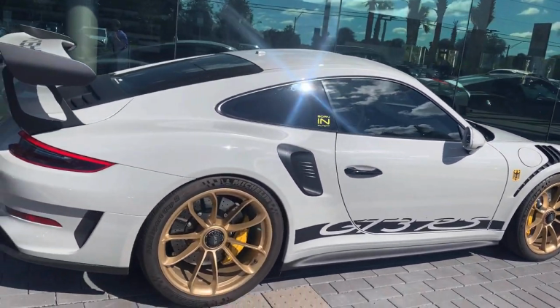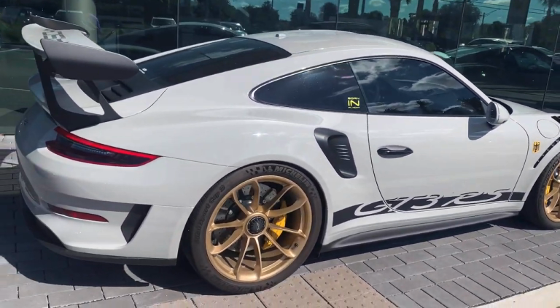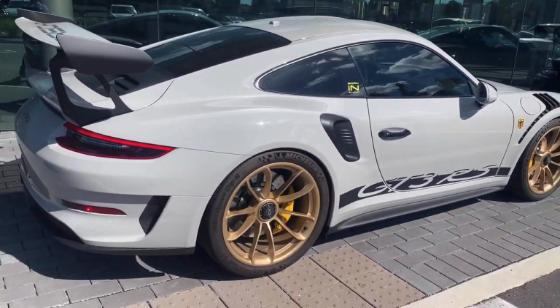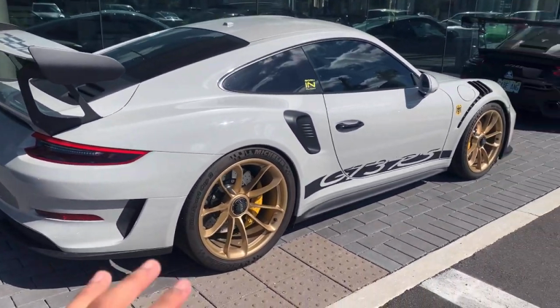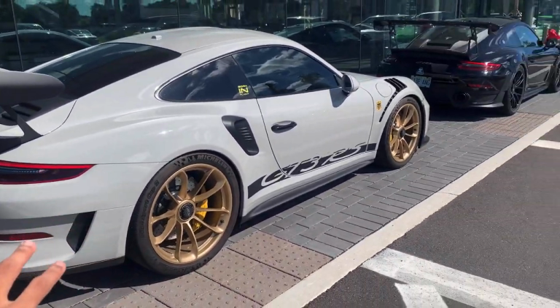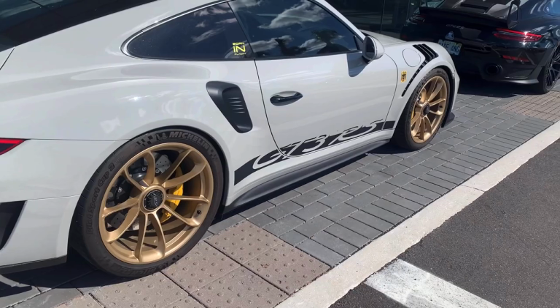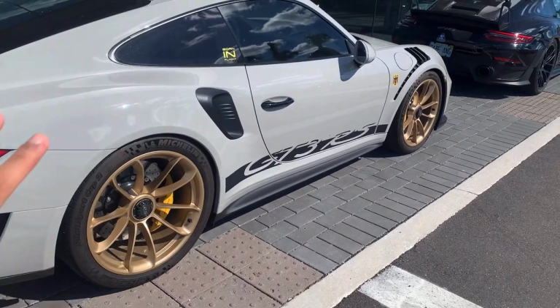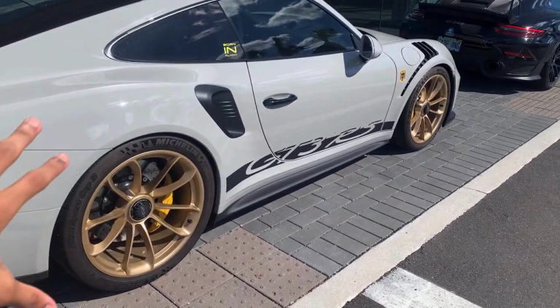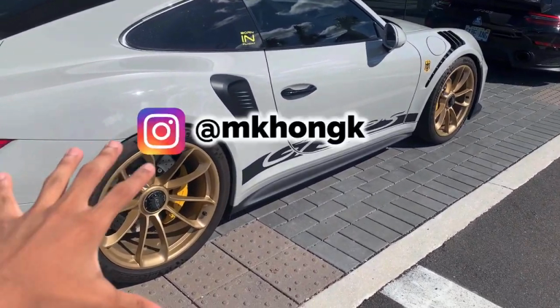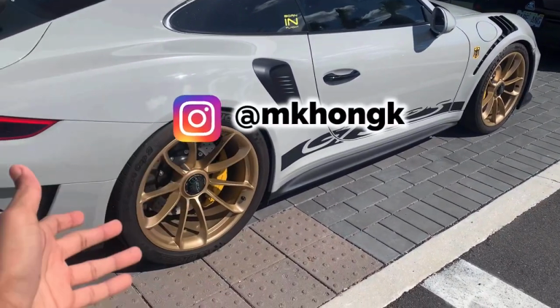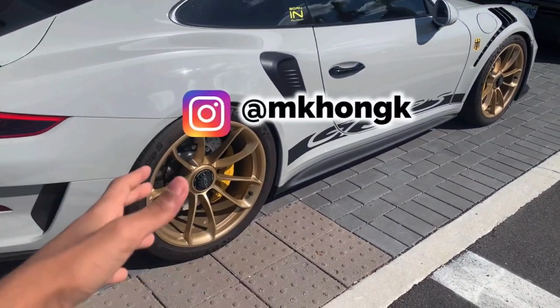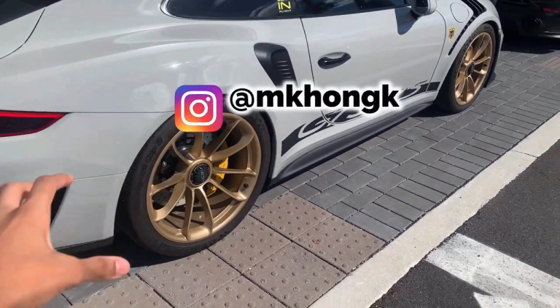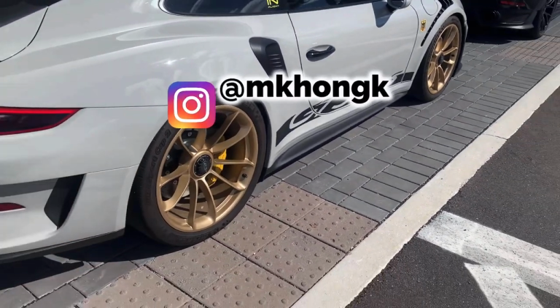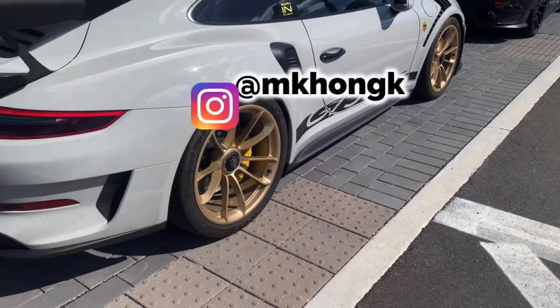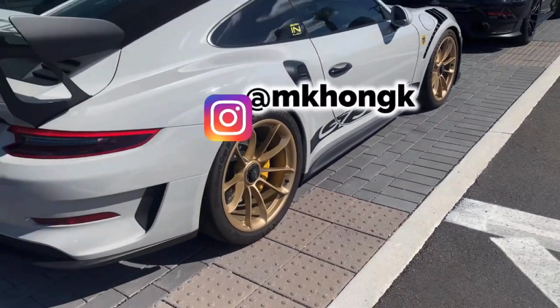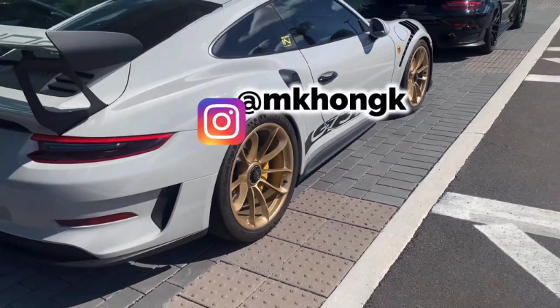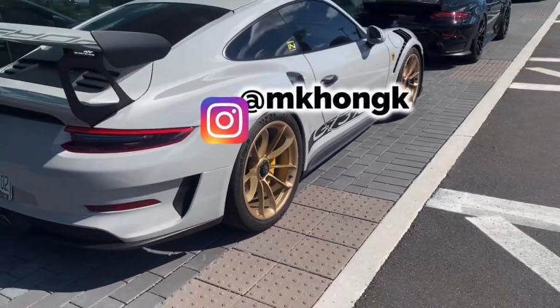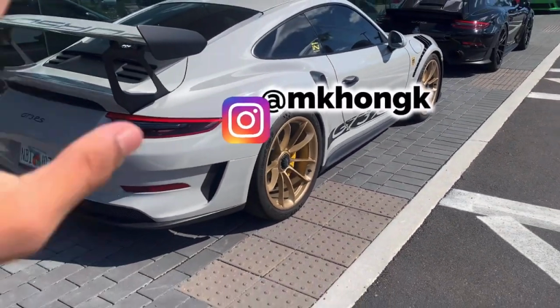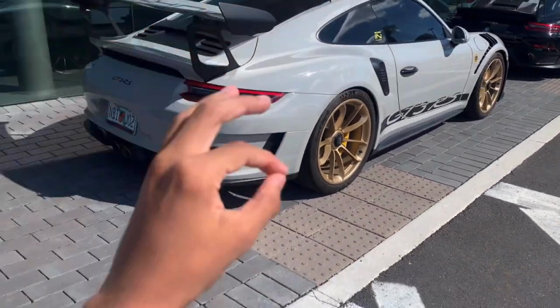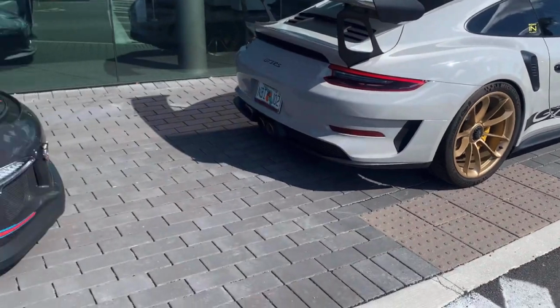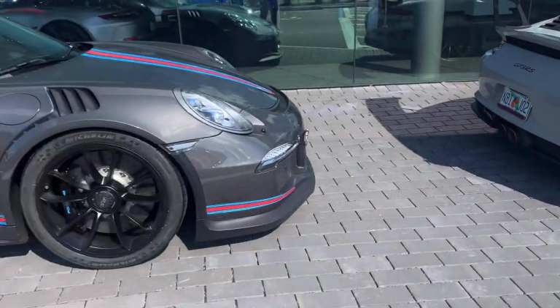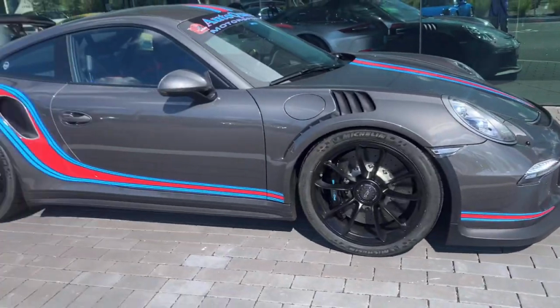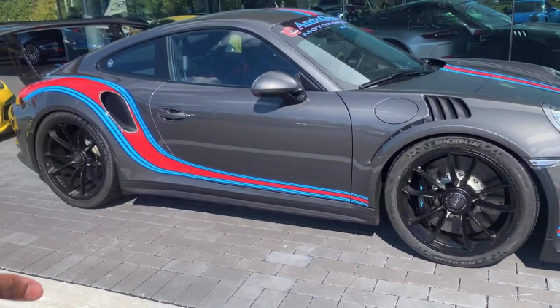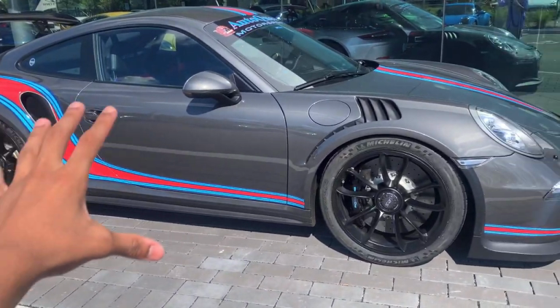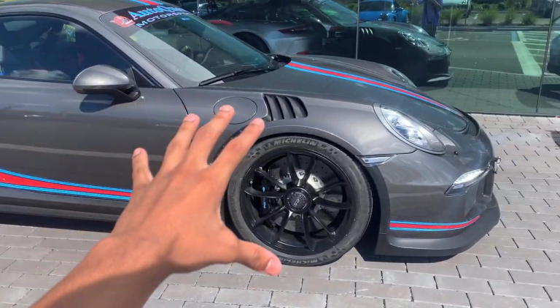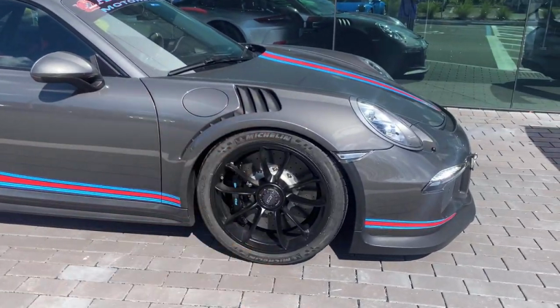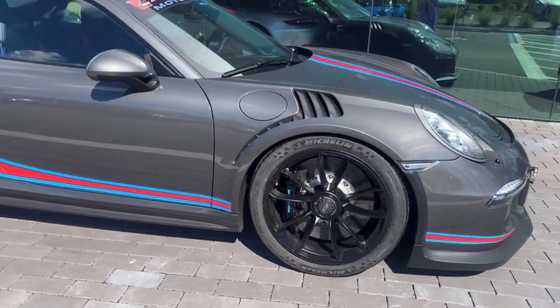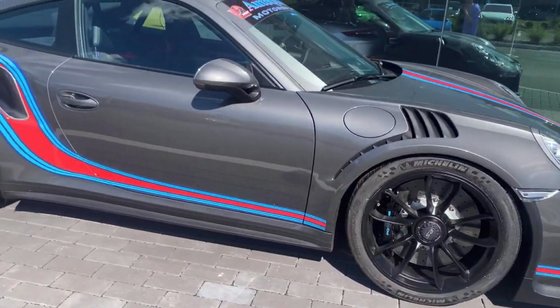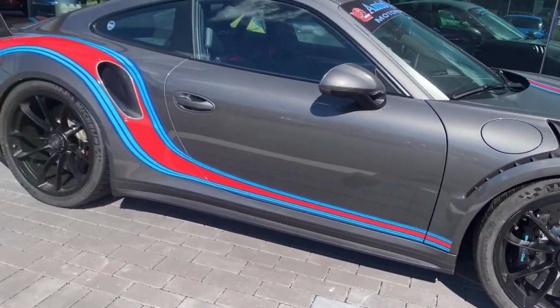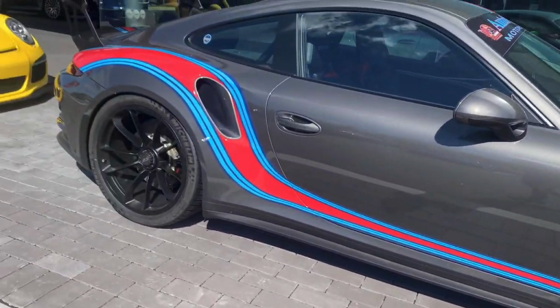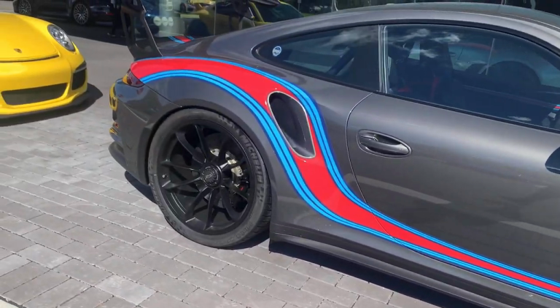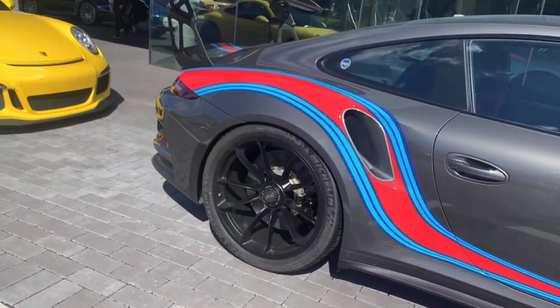Here we have another GT3 RS. This one's finished in chalk gray with sort of bronze-goldish finish on the wheels, yellow brake calipers — the spec on this one is amazing. Then here we have a 991.1 GT3 RS, this one has the Martini livery on it.